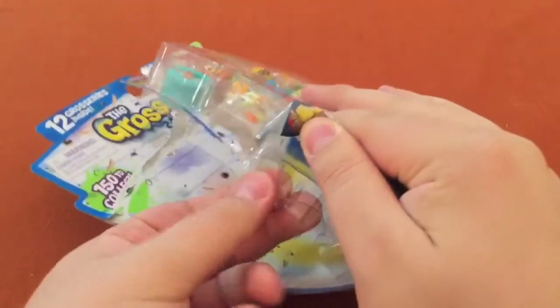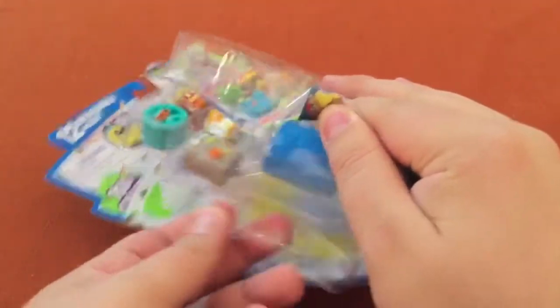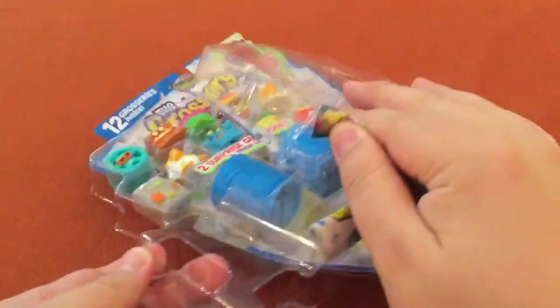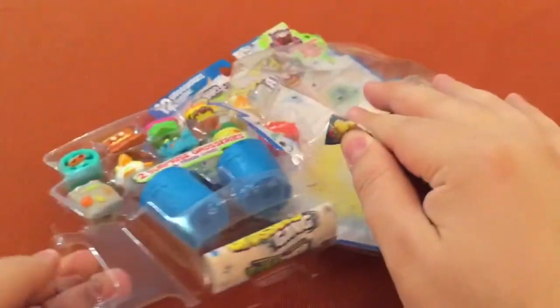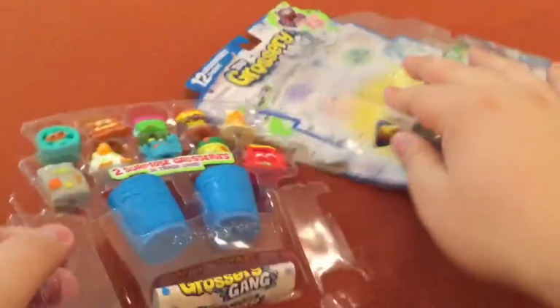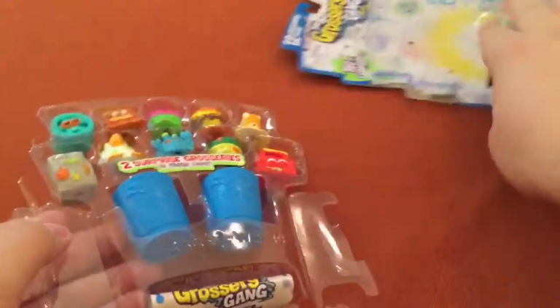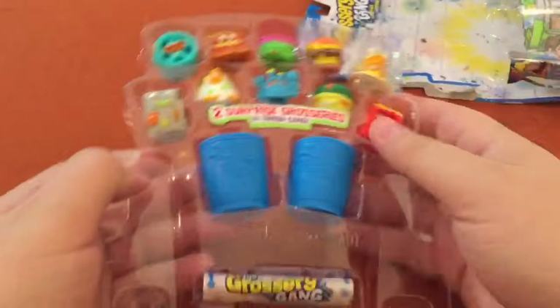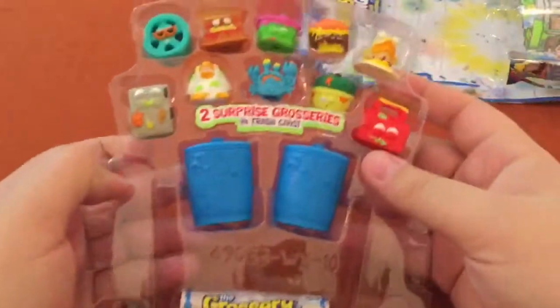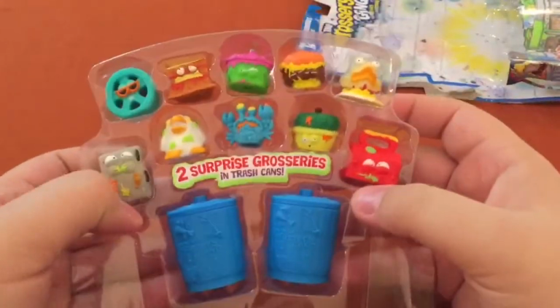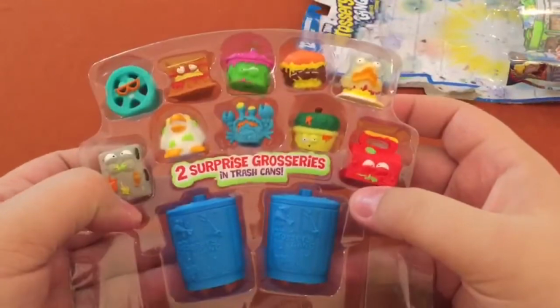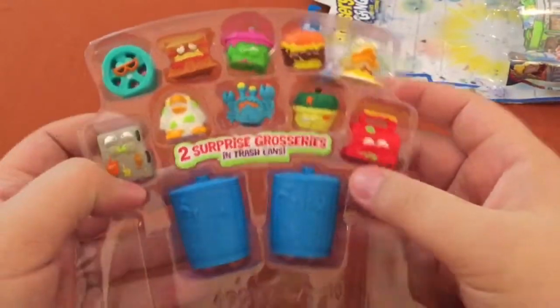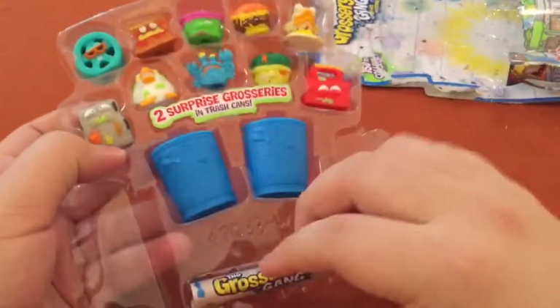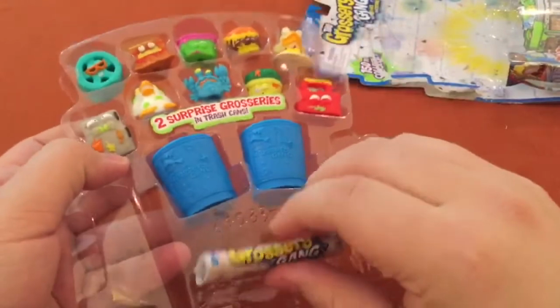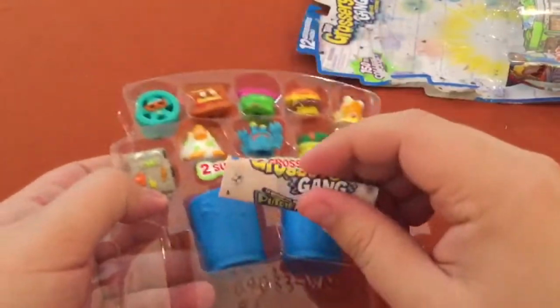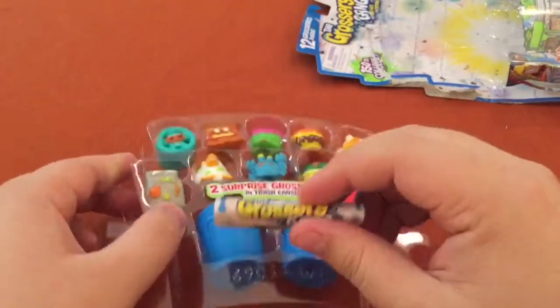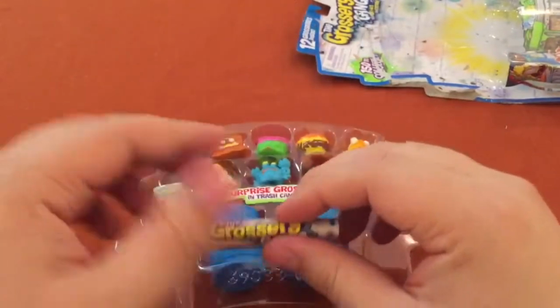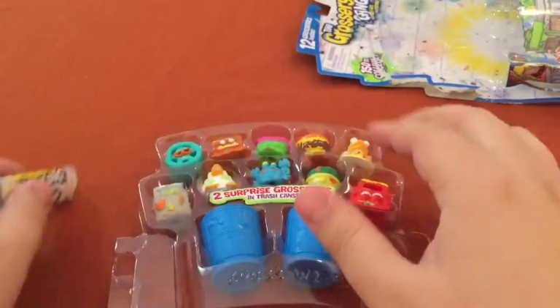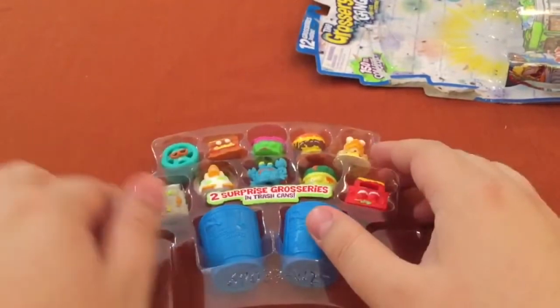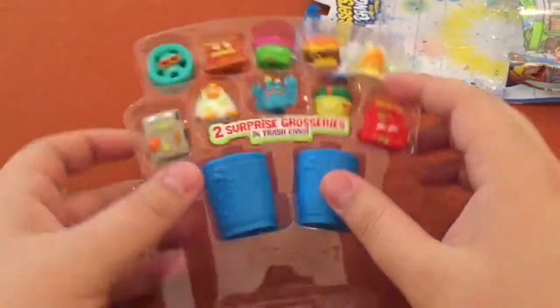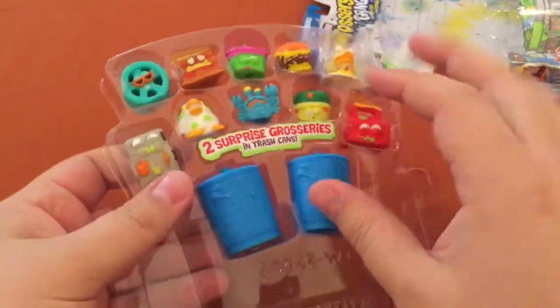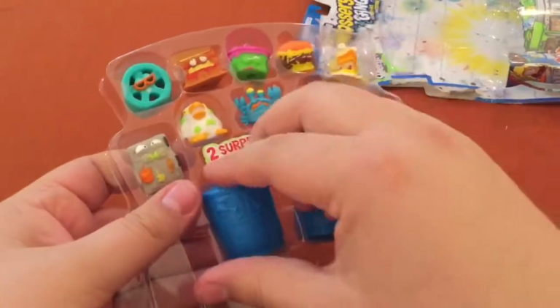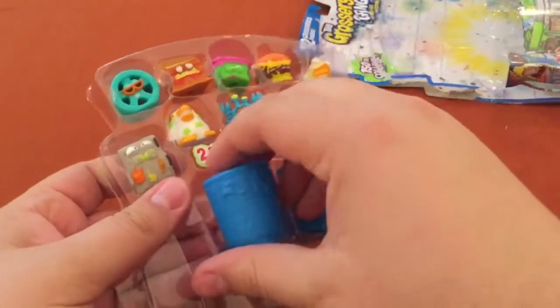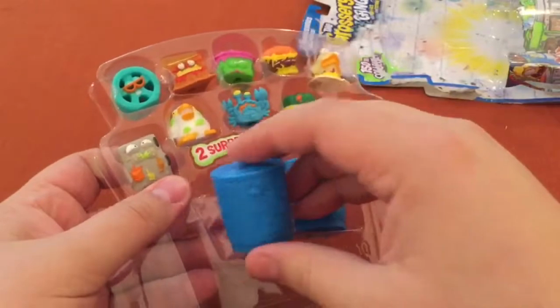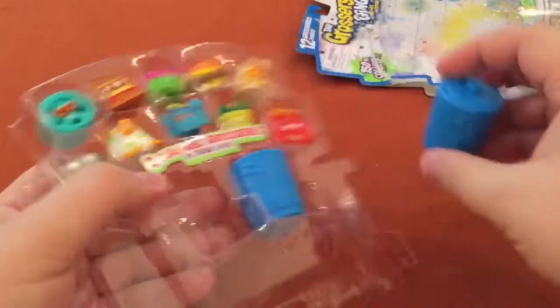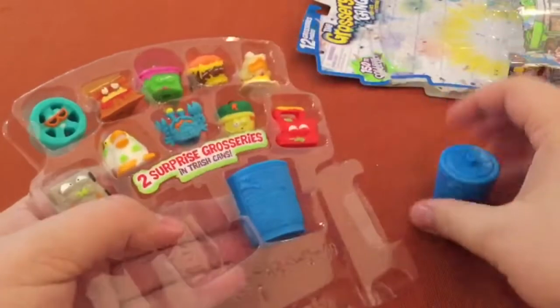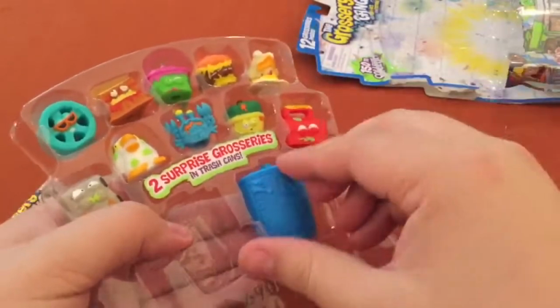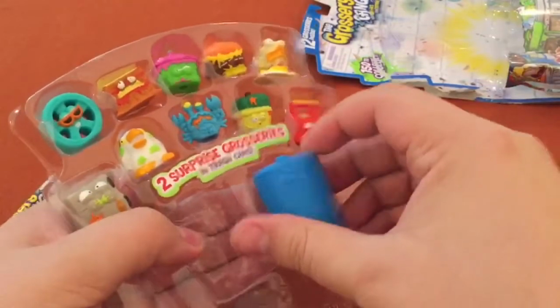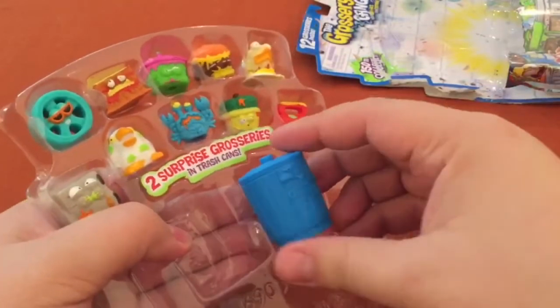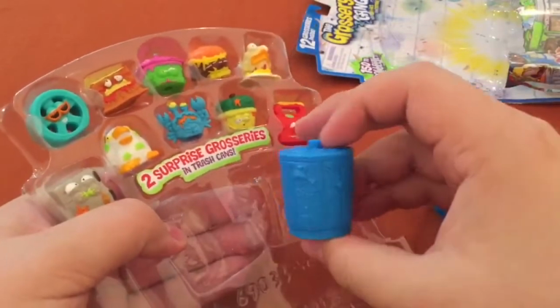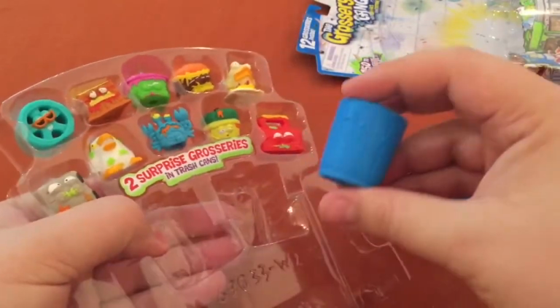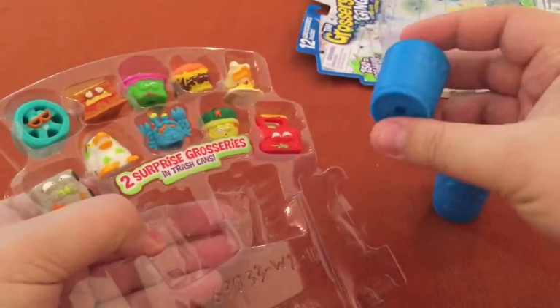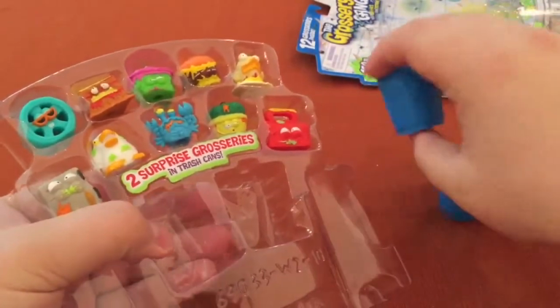Might have missed the tape on that one. There we are — got our checklist and our two mystery cans.